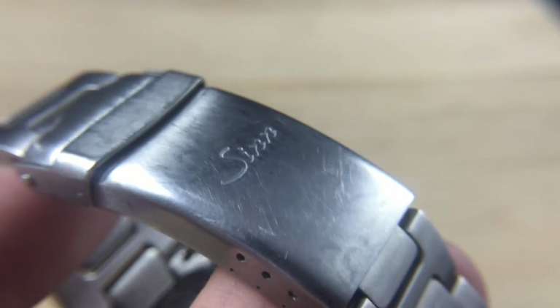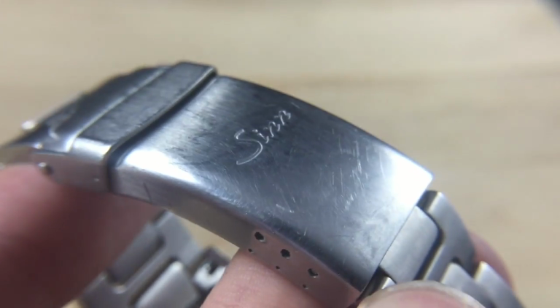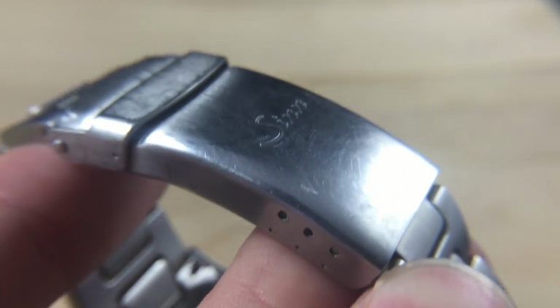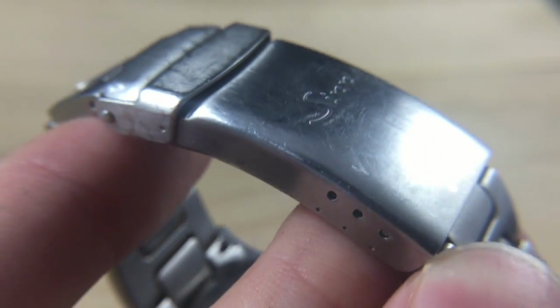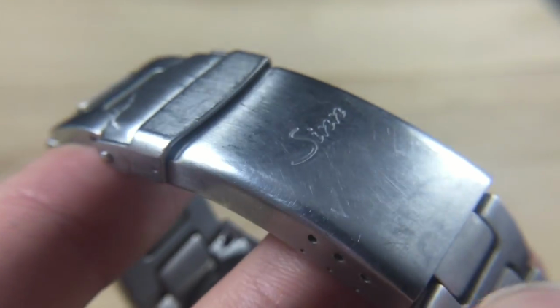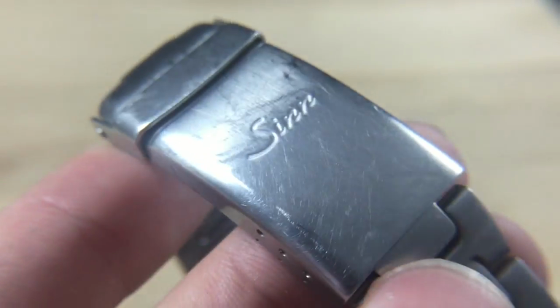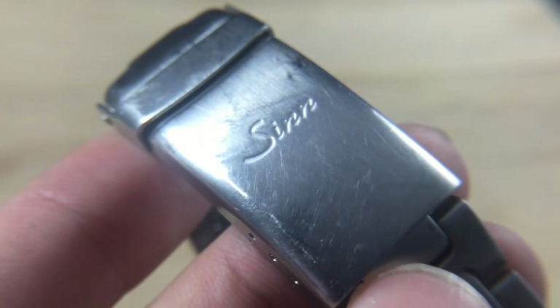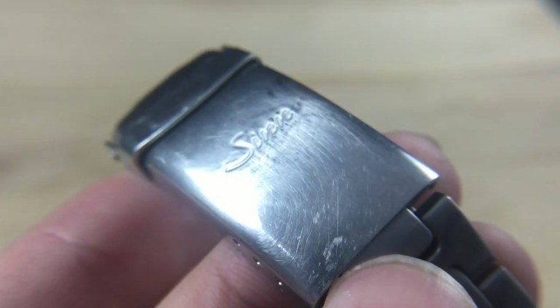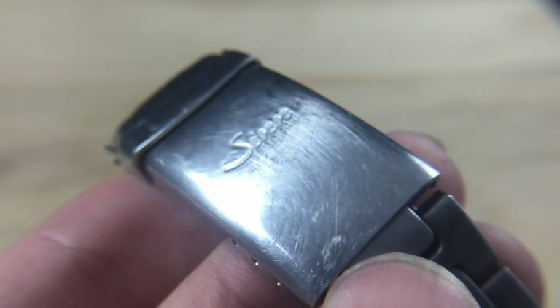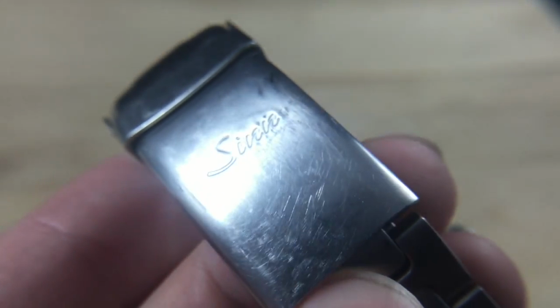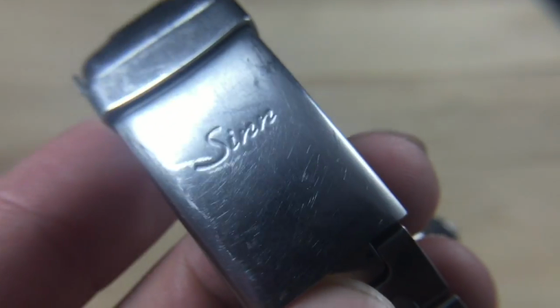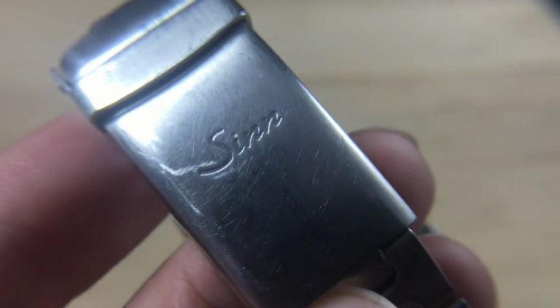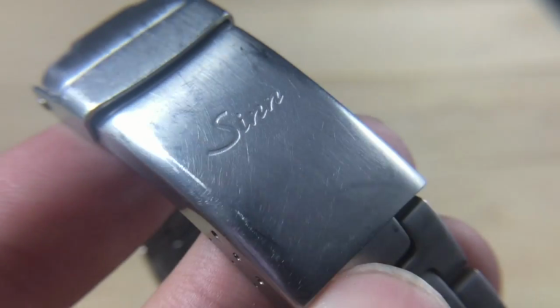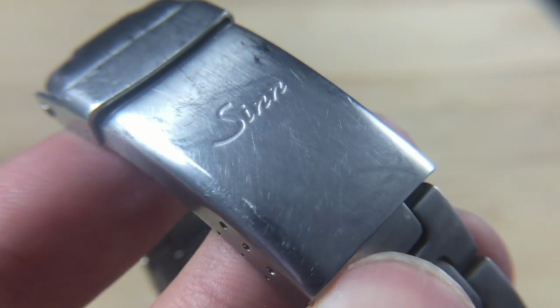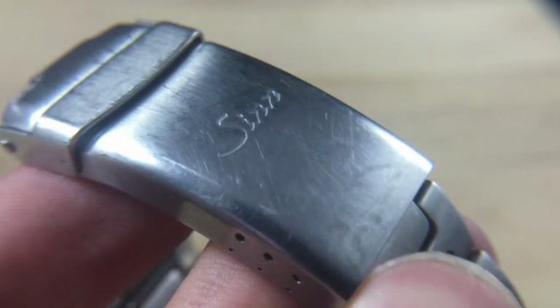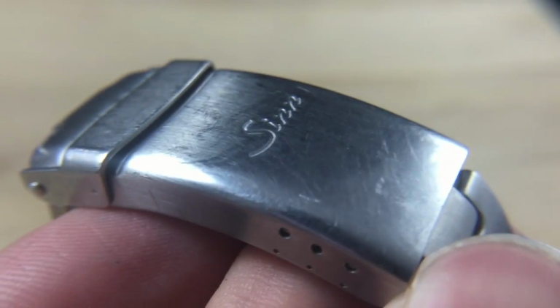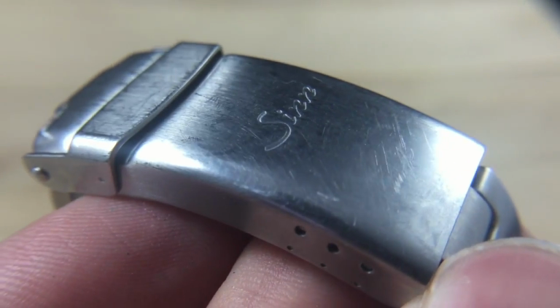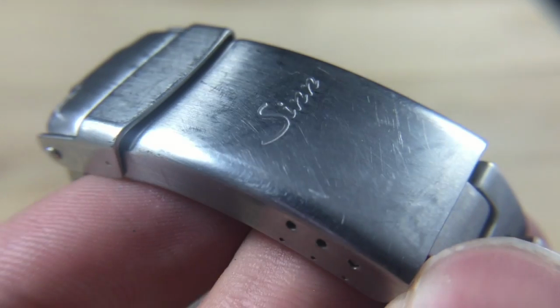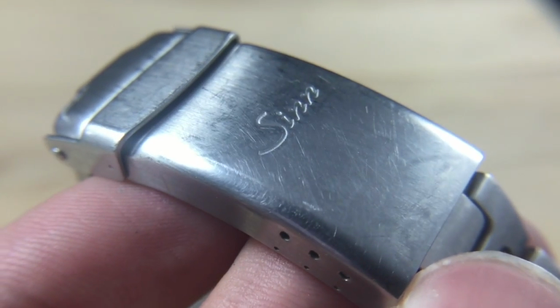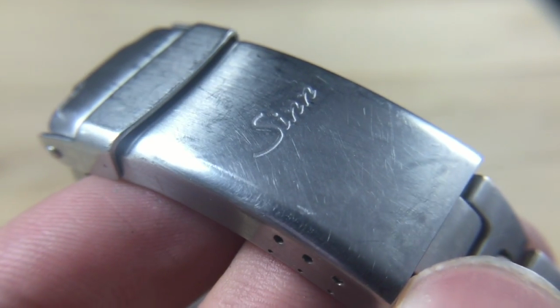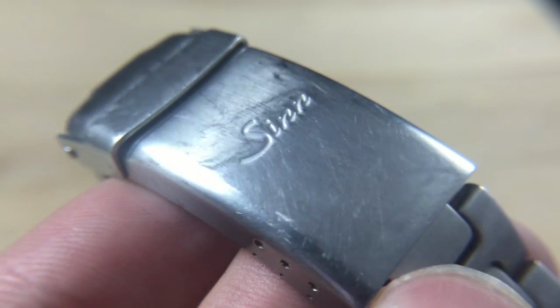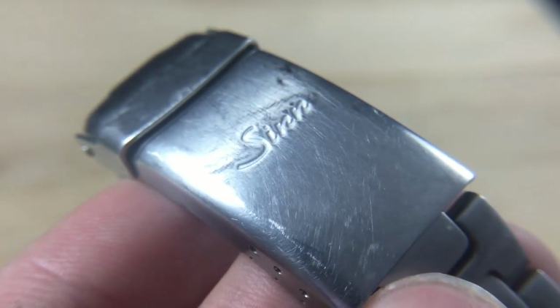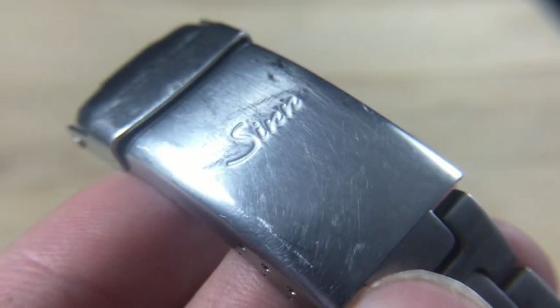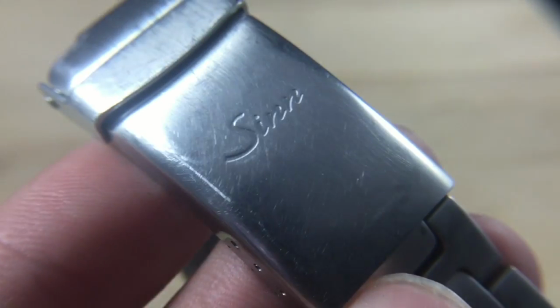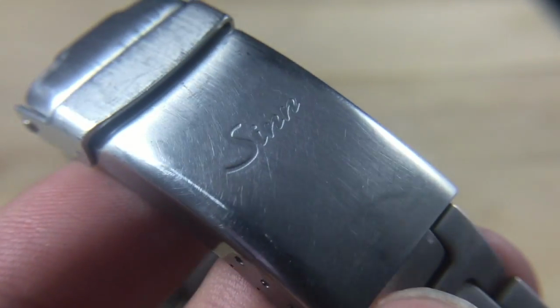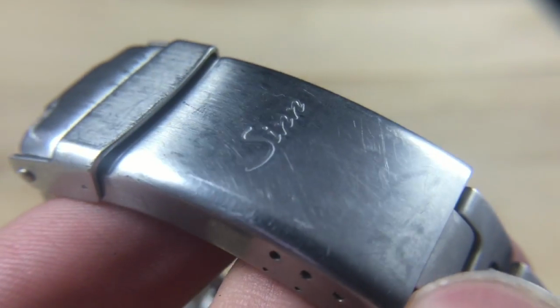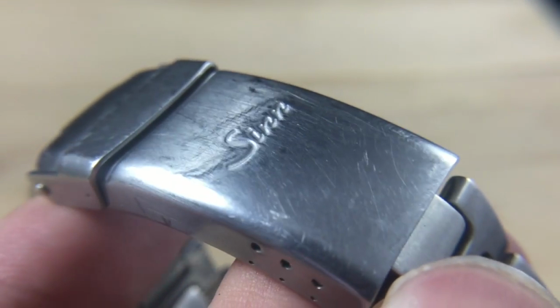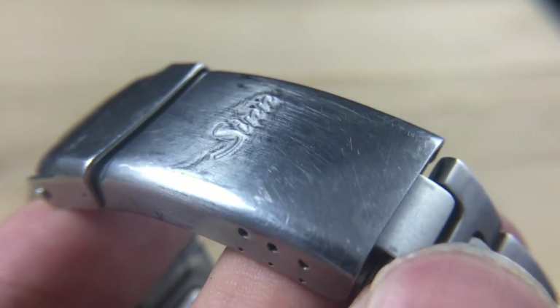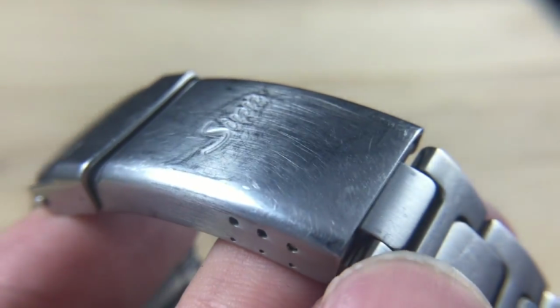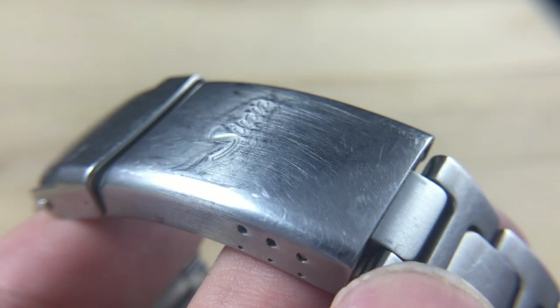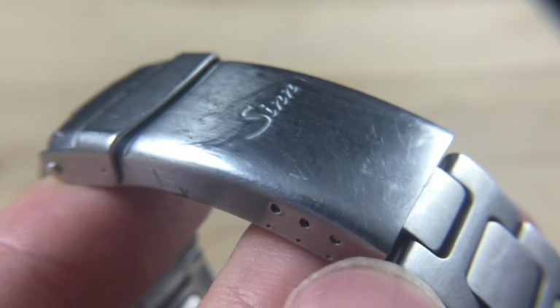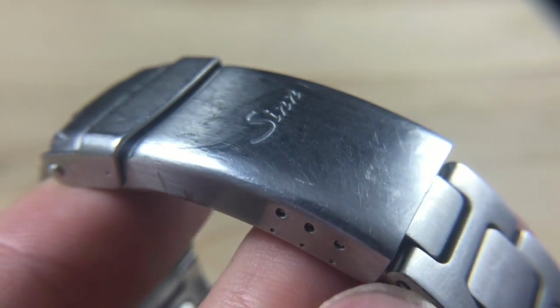Now as you can see here I've got my SYN 556. It's looking a little bit beat up. I've got a lot of desk diving marks and swirls and scratches and I'm going to show you guys how to make this look brand new again using really cheap over-the-counter tools.